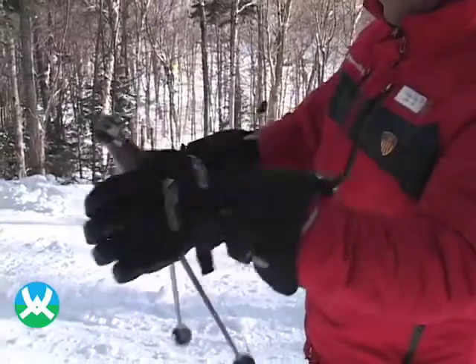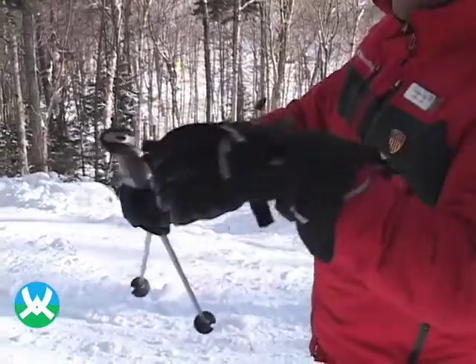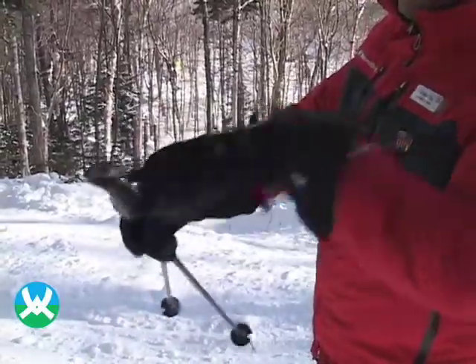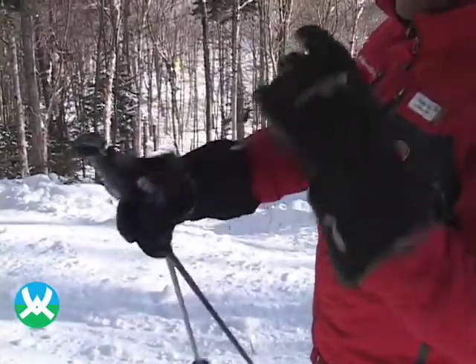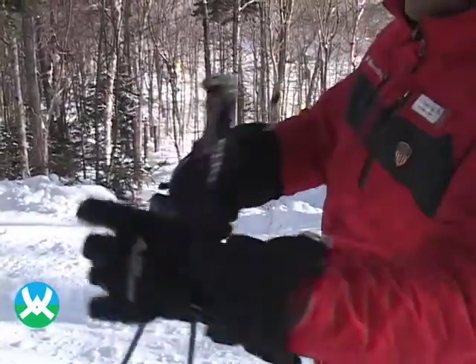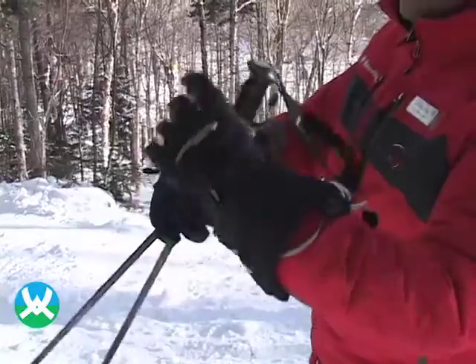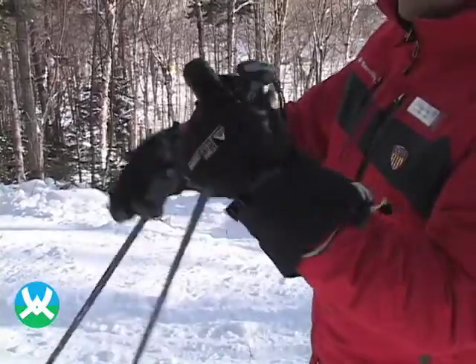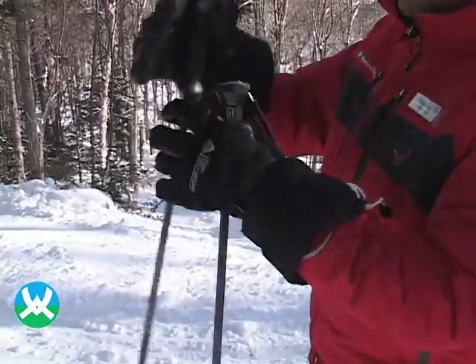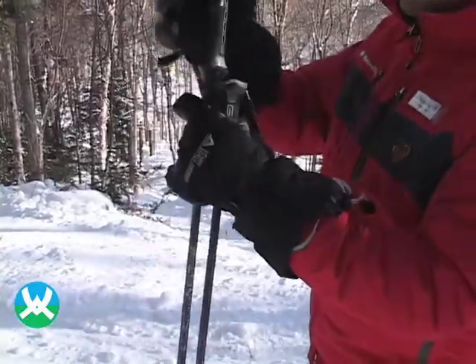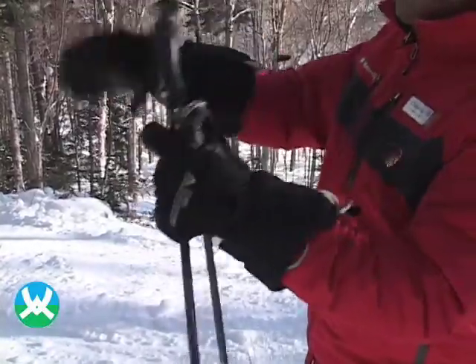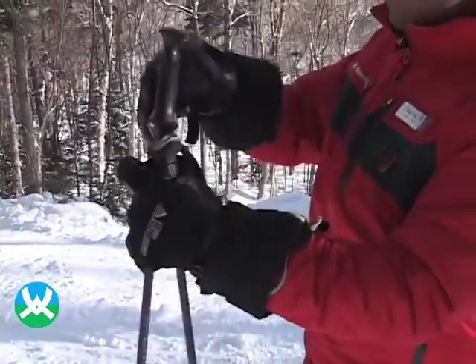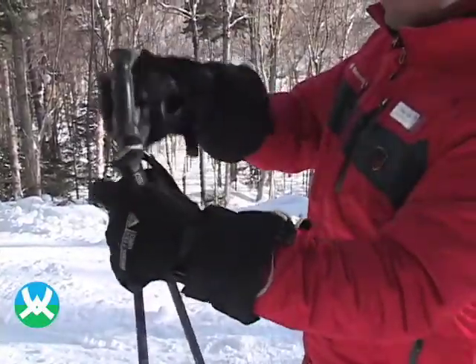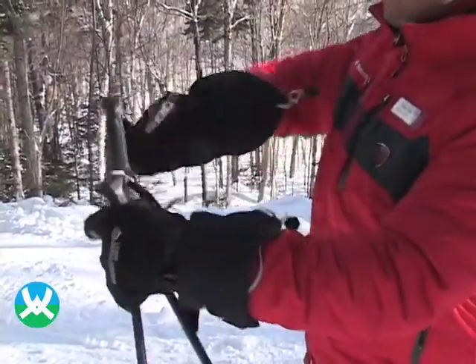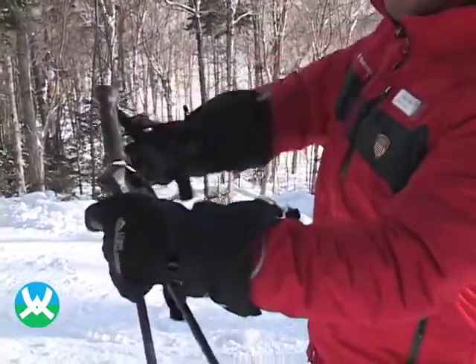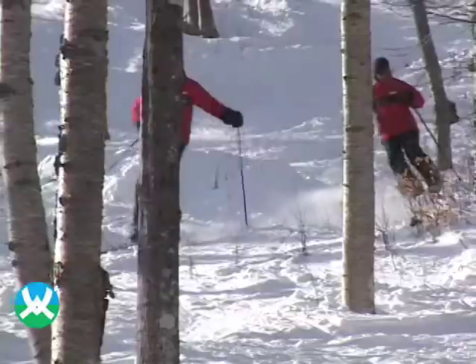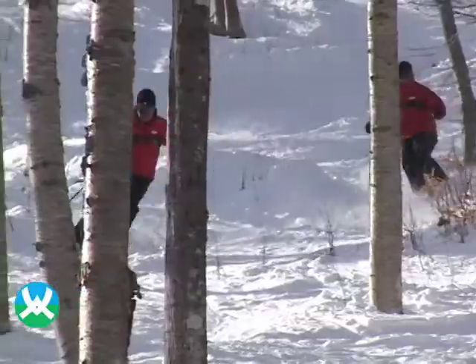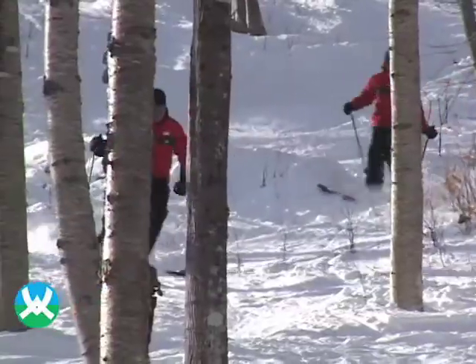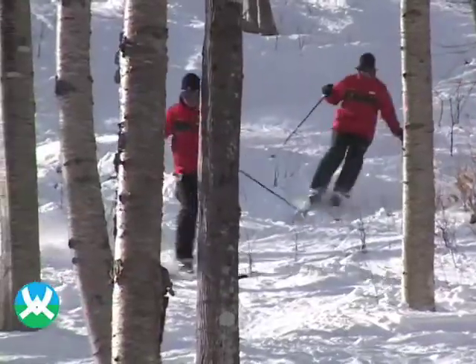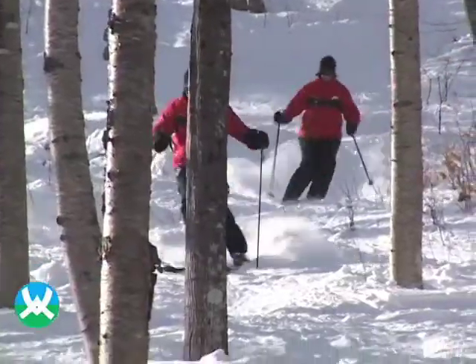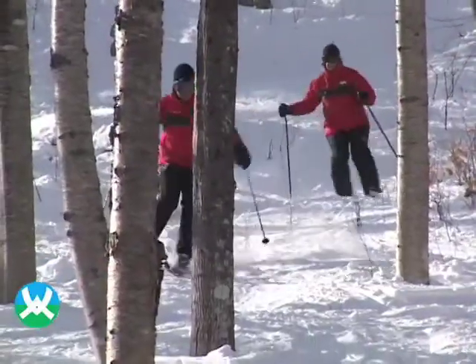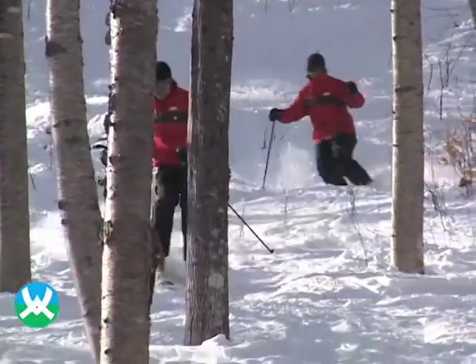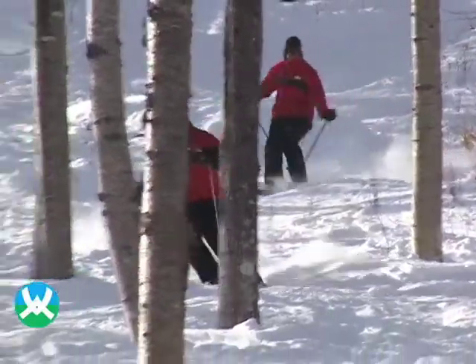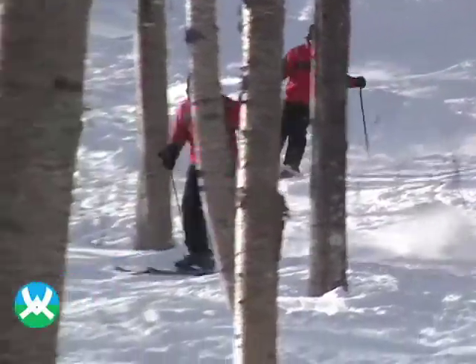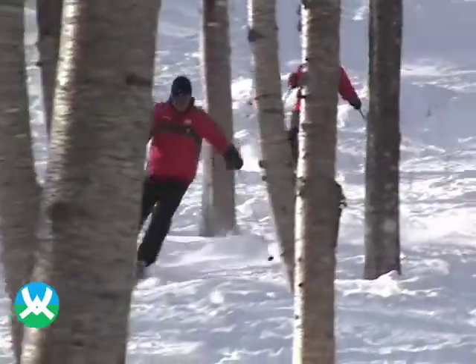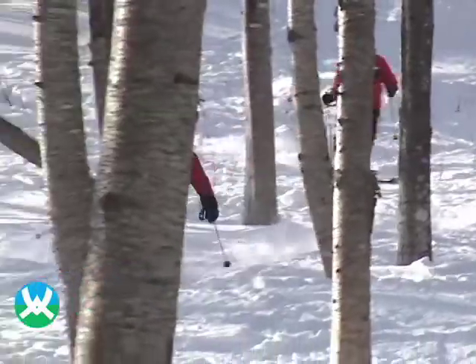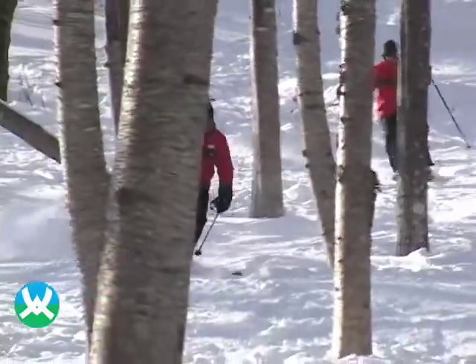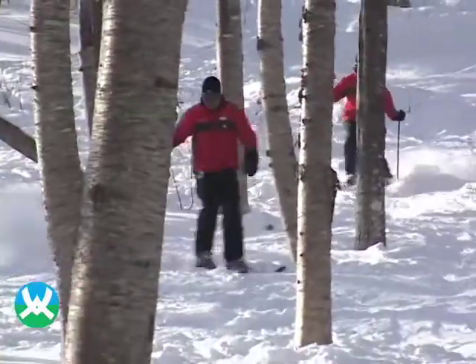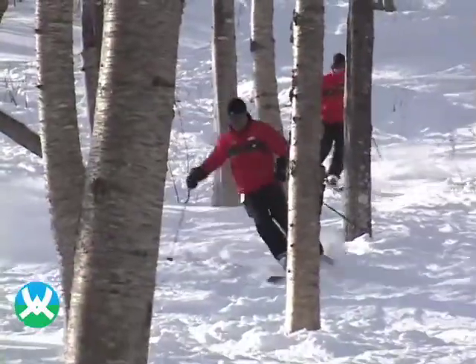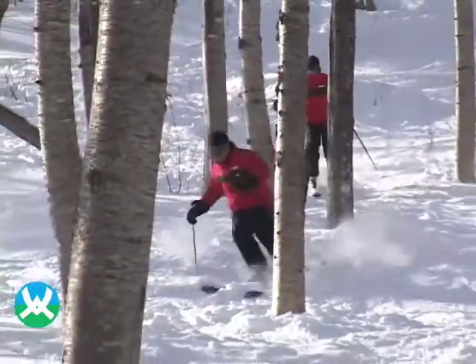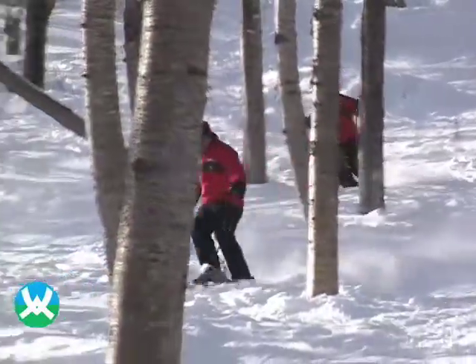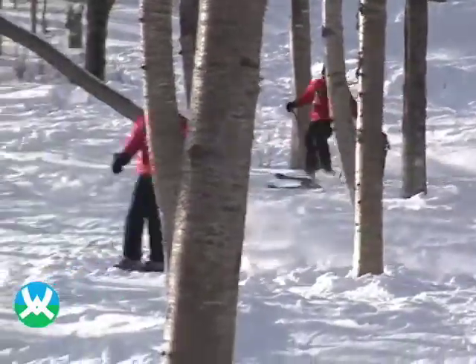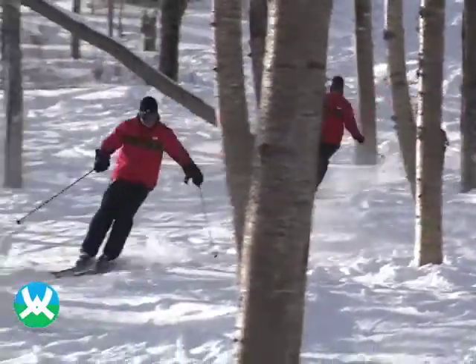Before entering the glades, it's a good idea to take your pole straps off of your wrist. It's also a good idea to grab a buddy, so if anything happens, you have someone there to help you out.